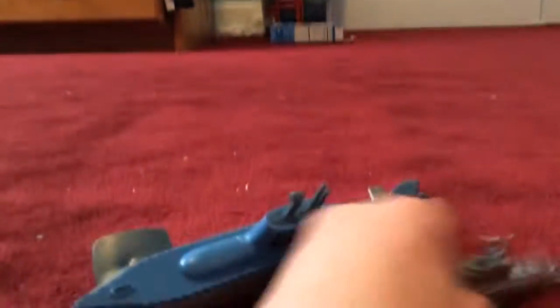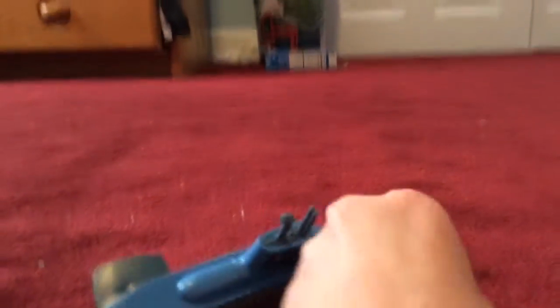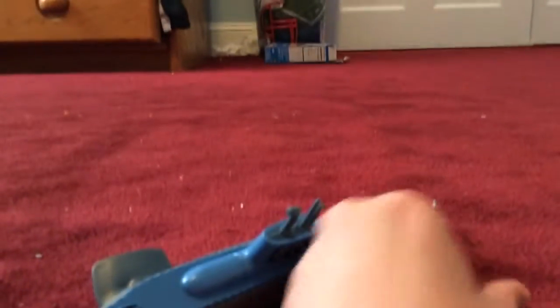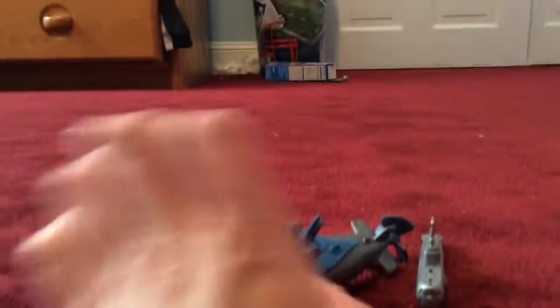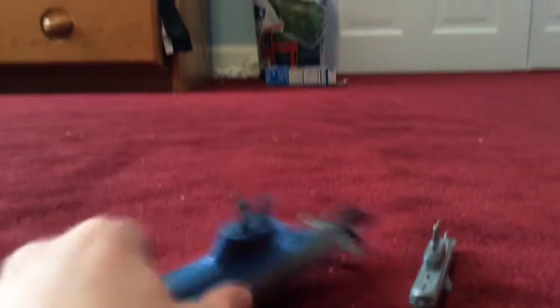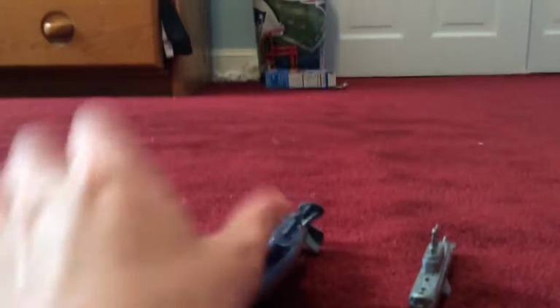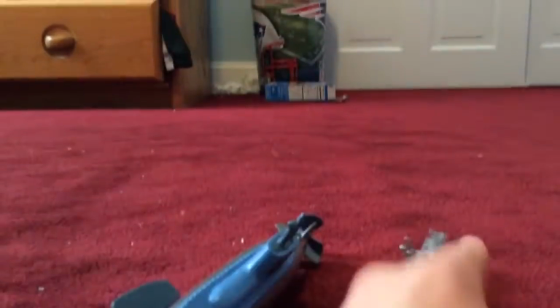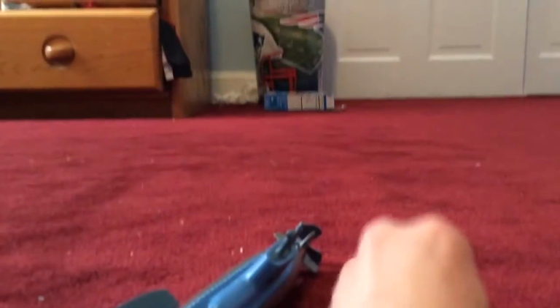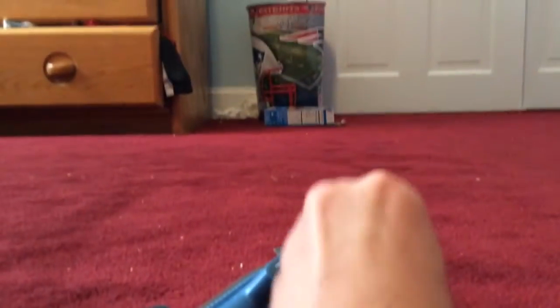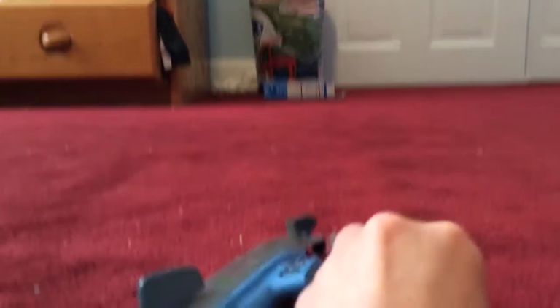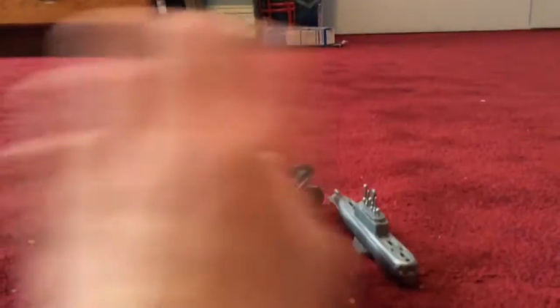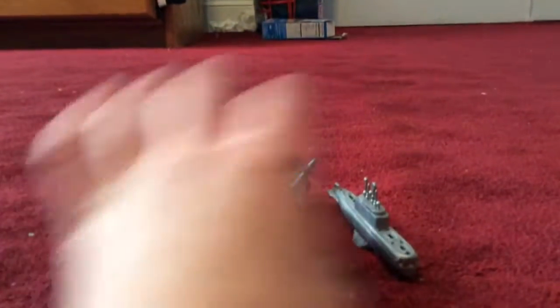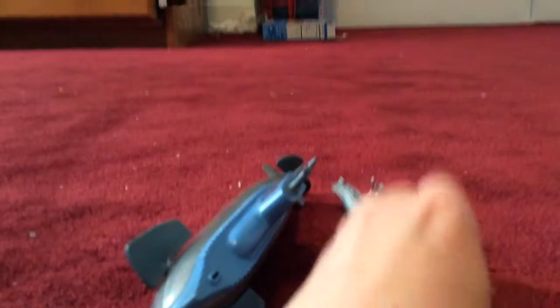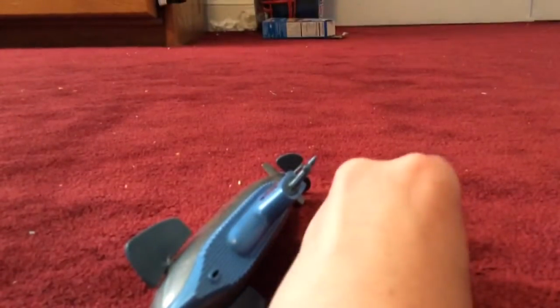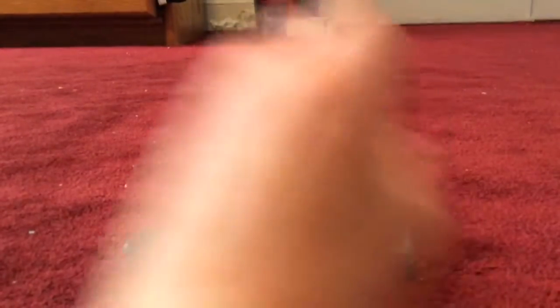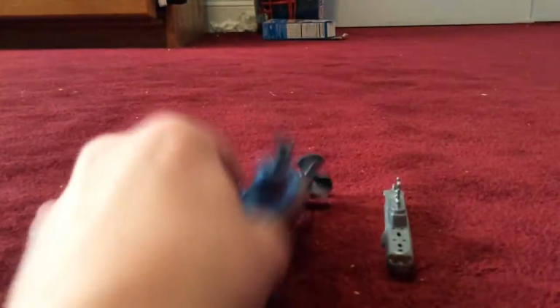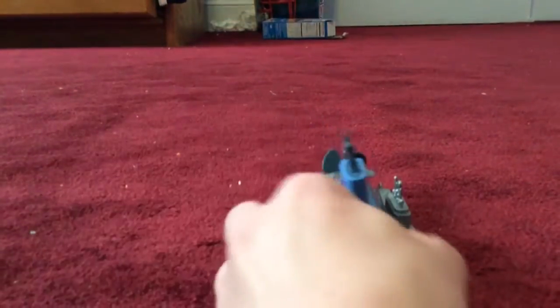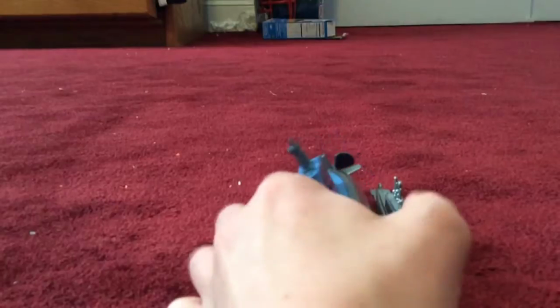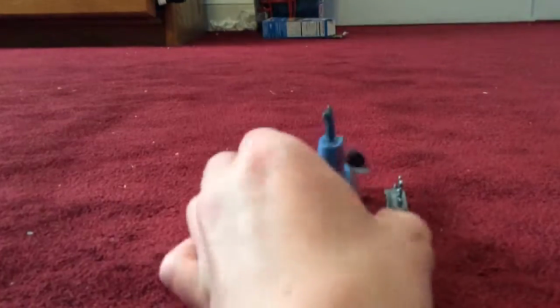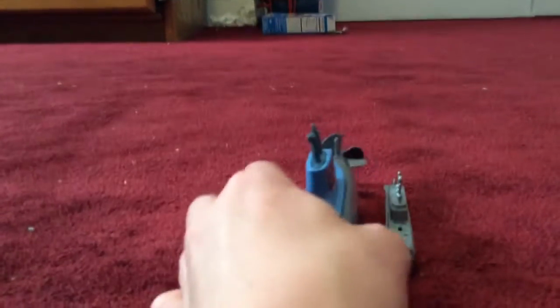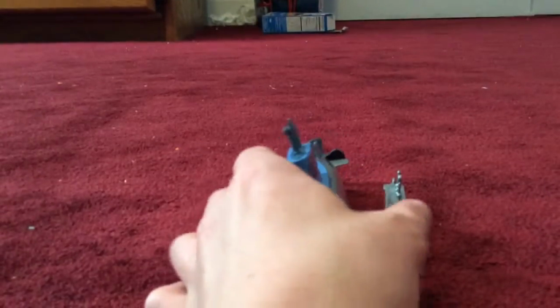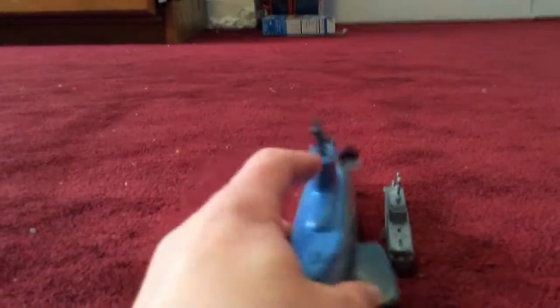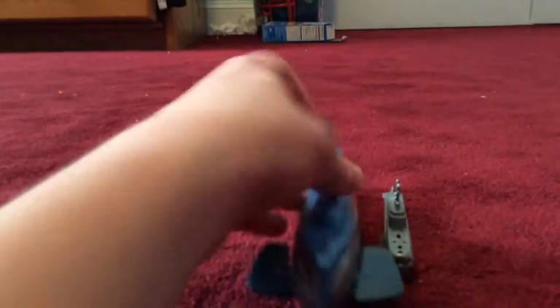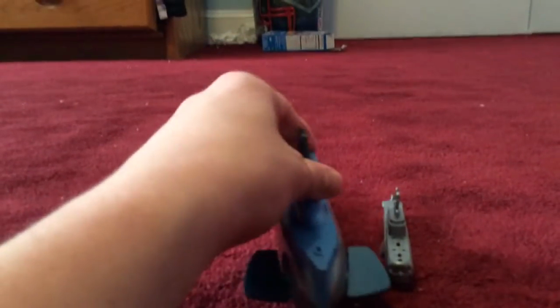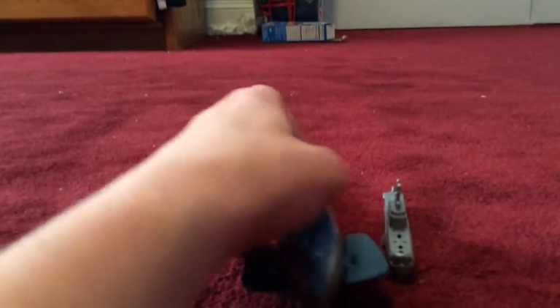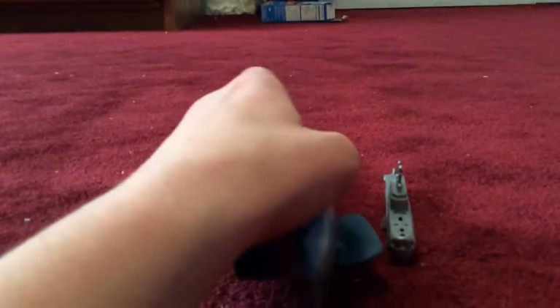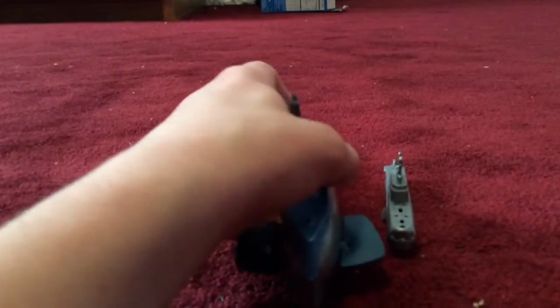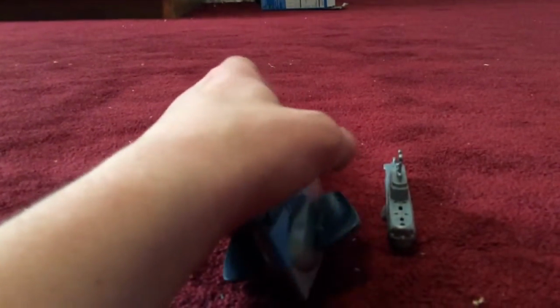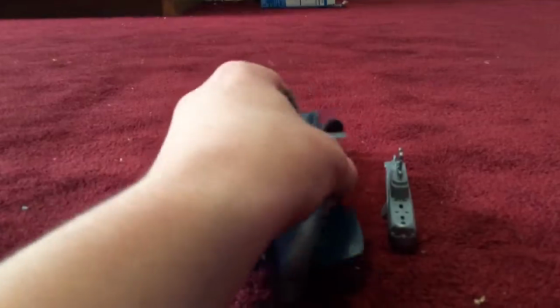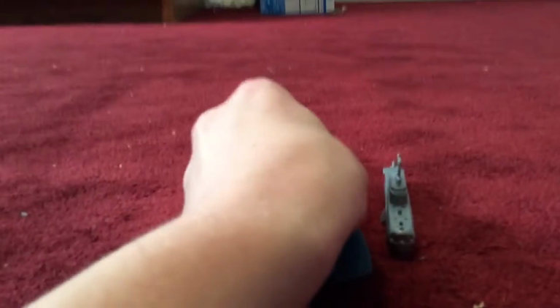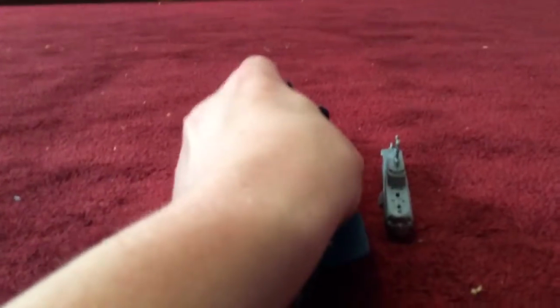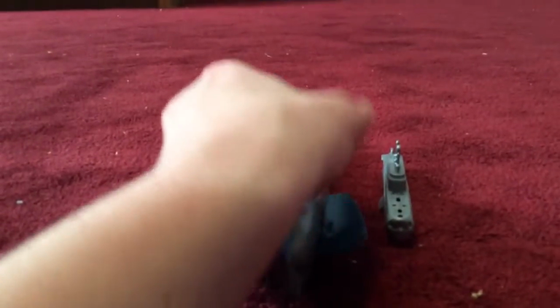This submarine can actually stand on its own. This one has a hard time standing because it's got a wind-up thing on it, so you have to put this thing kind of firm into the carpet. I did it perfectly before I recorded this.